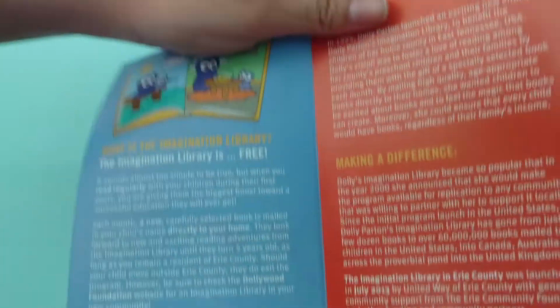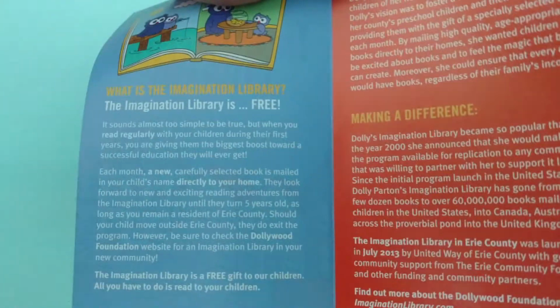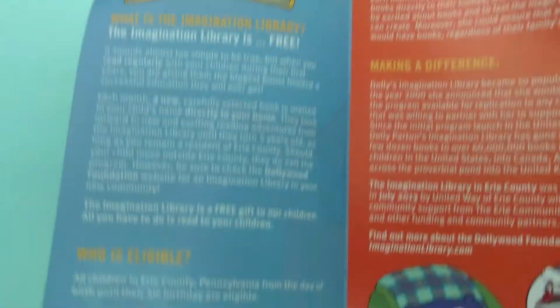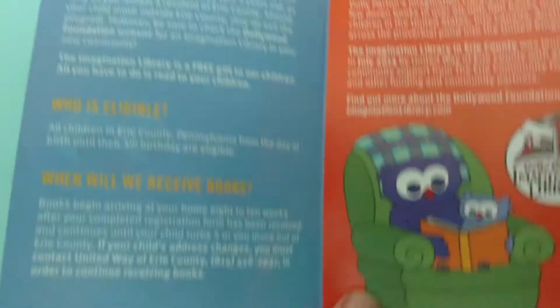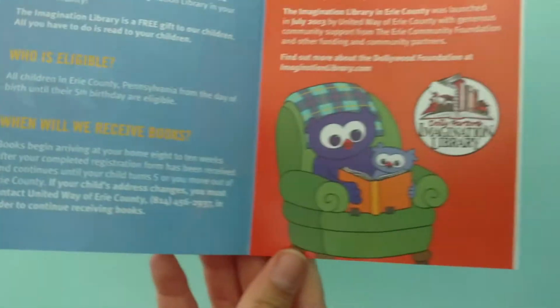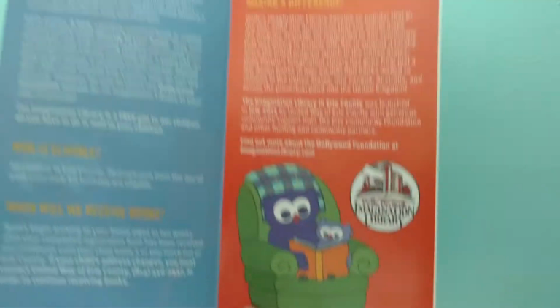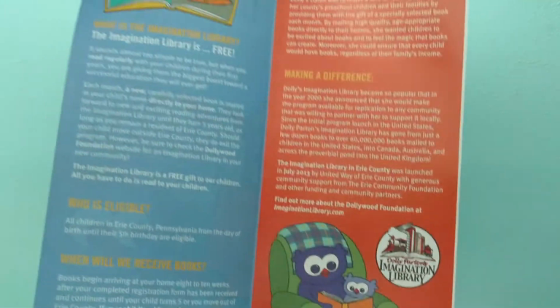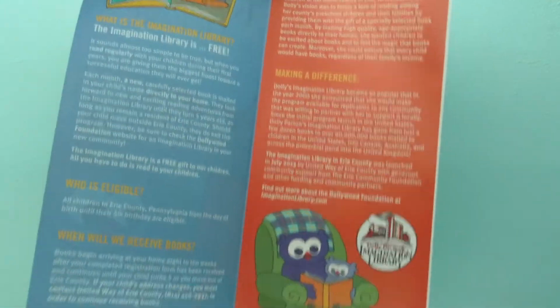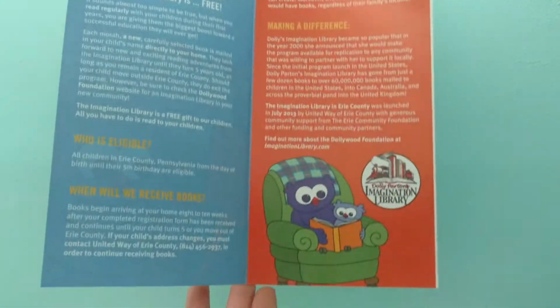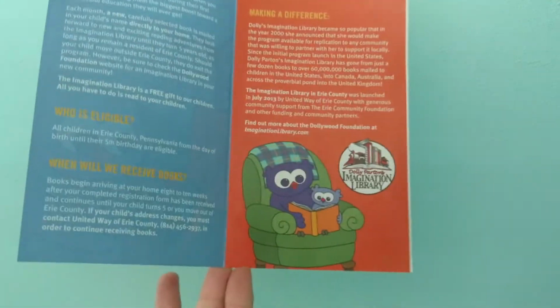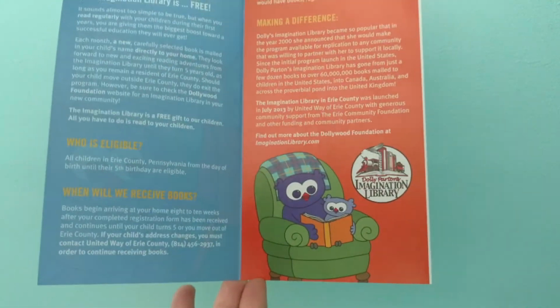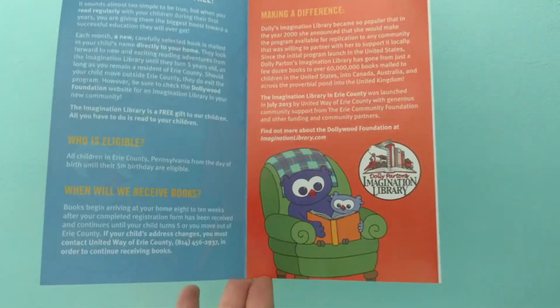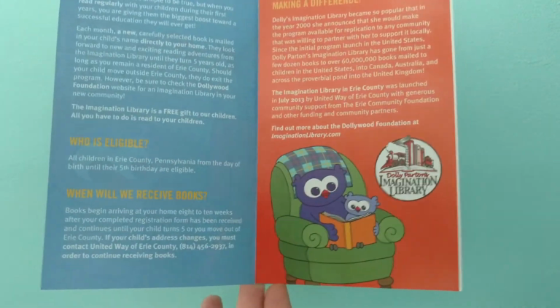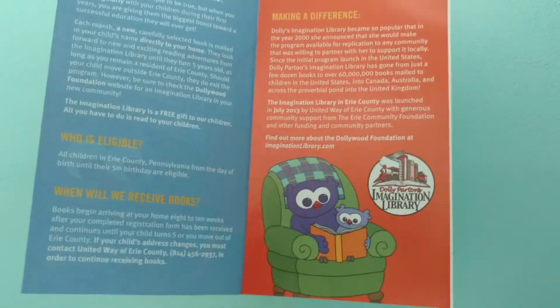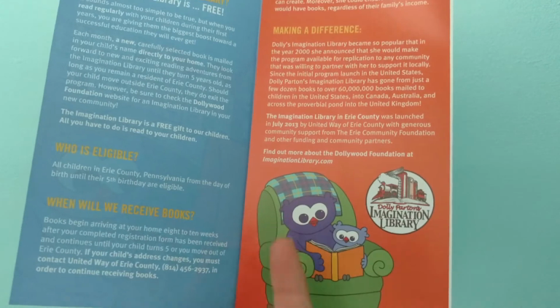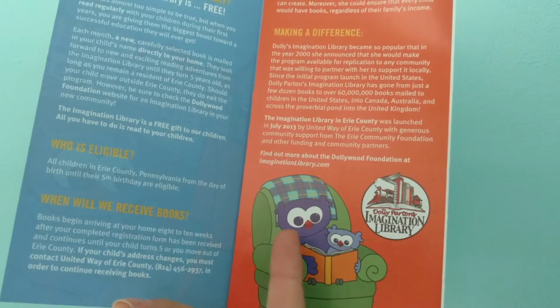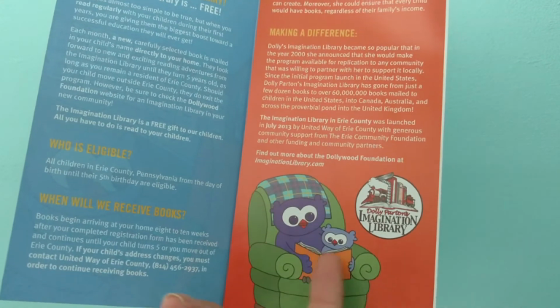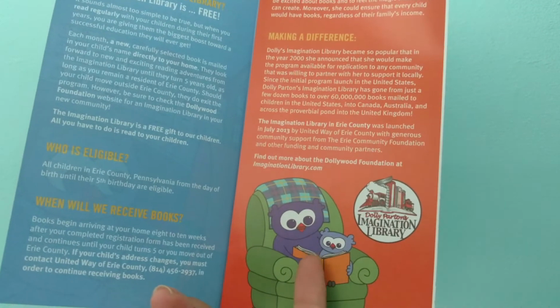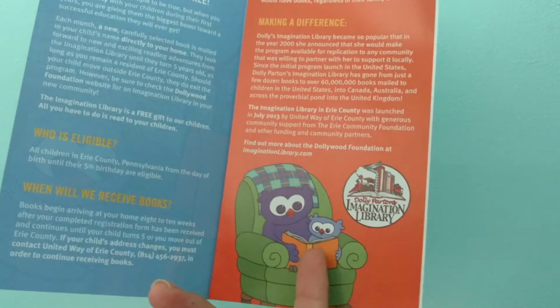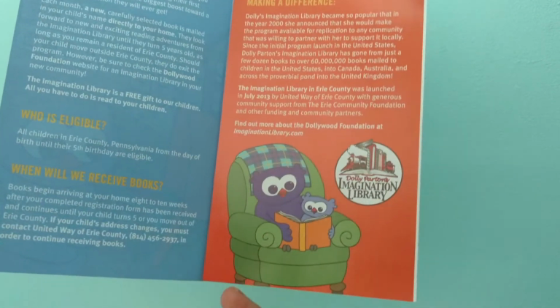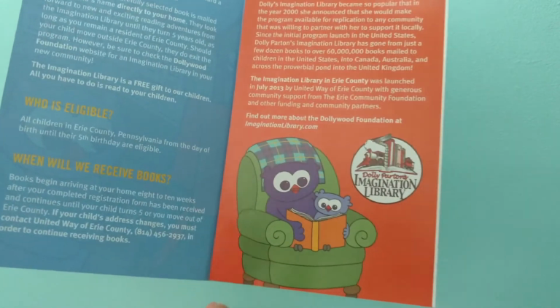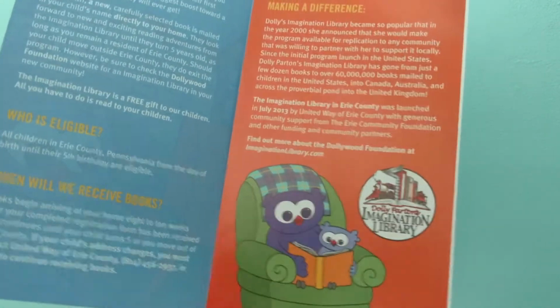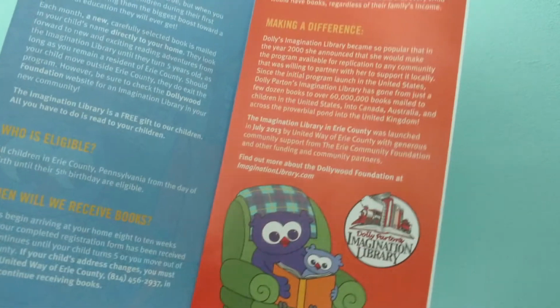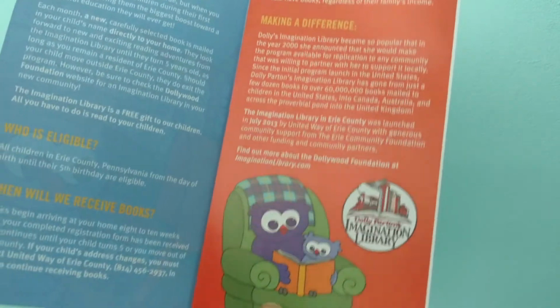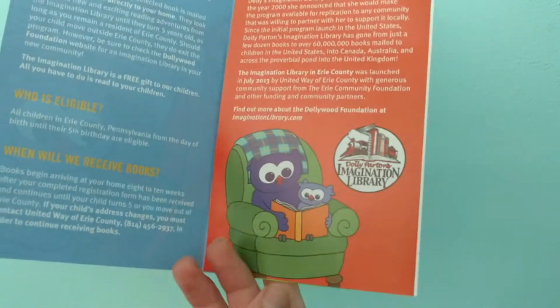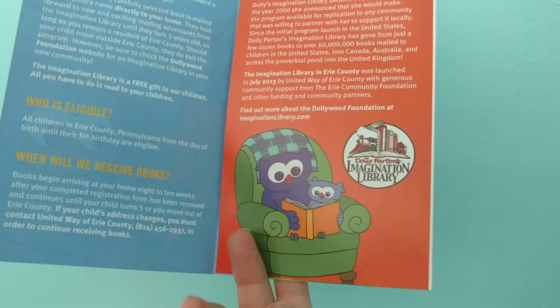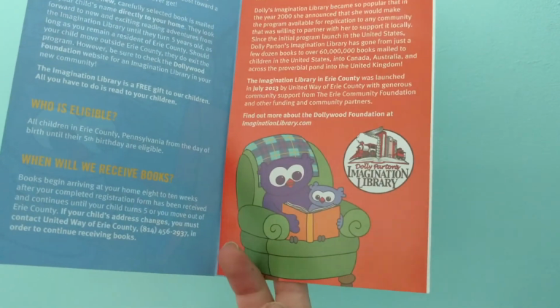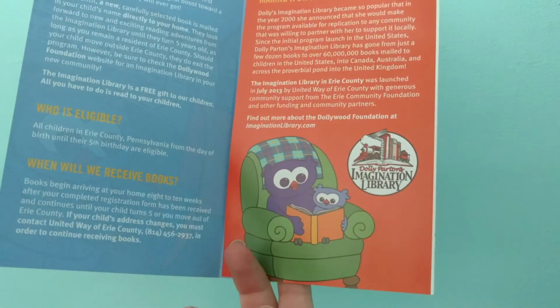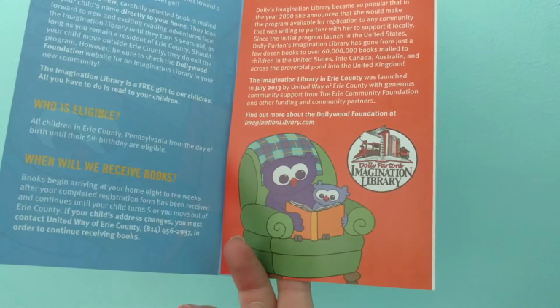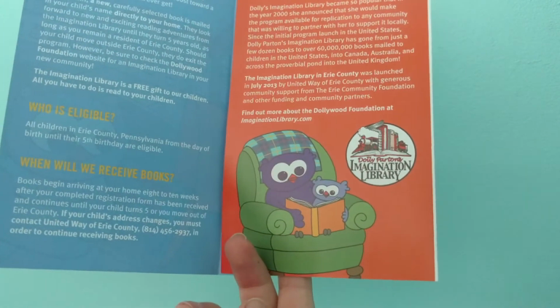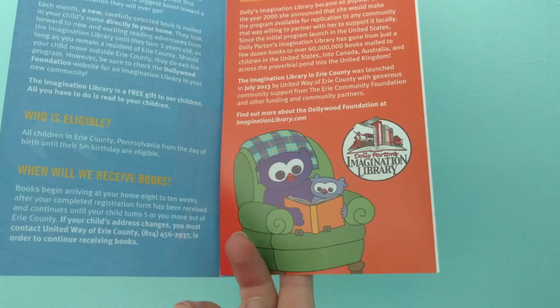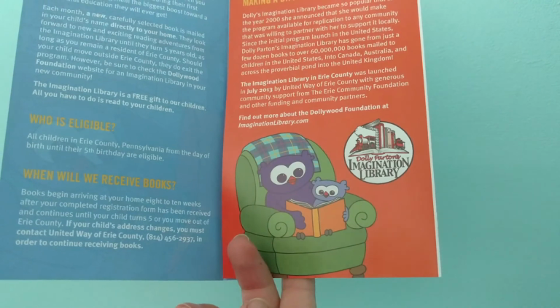And then here's my other illustration of a parent owl and a little owl, and they're reading a little book together on a nice comfy chair.